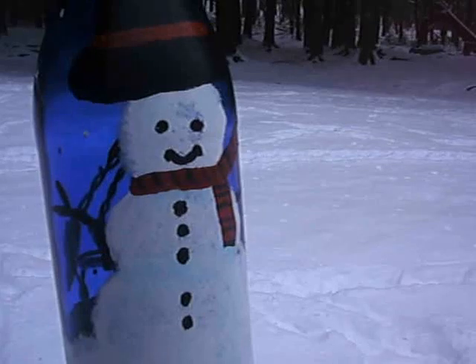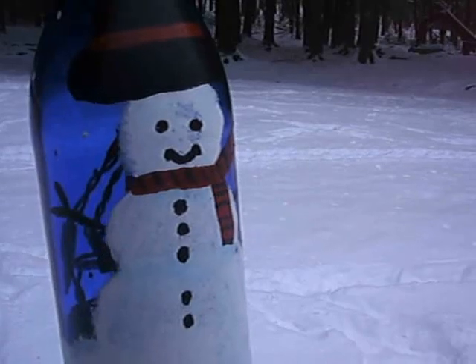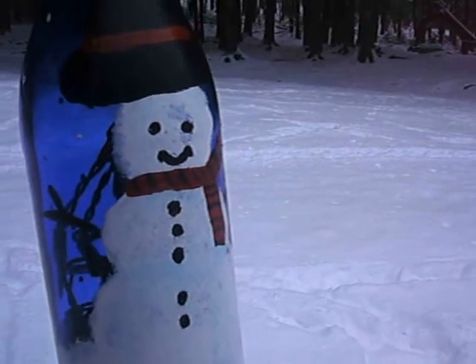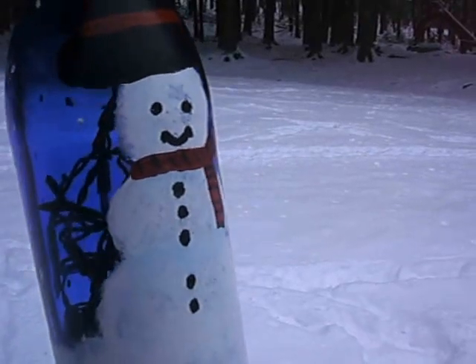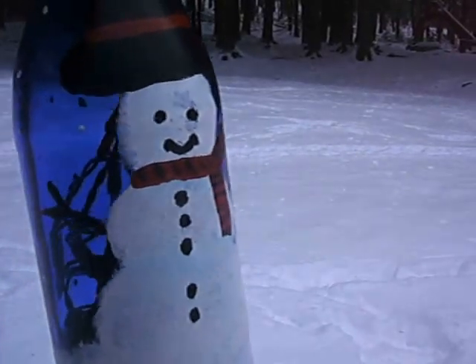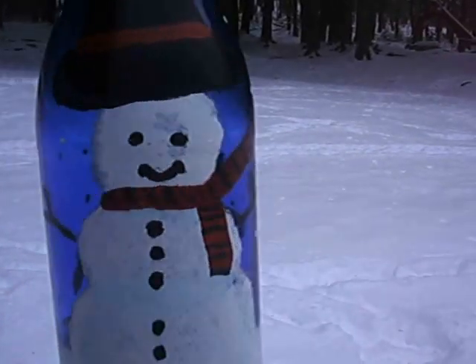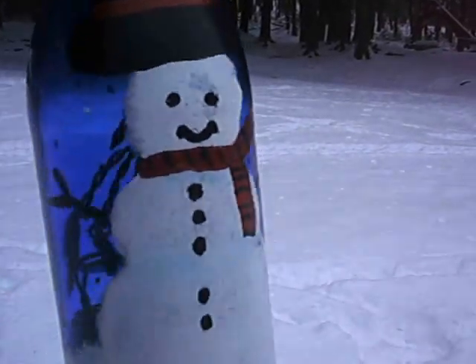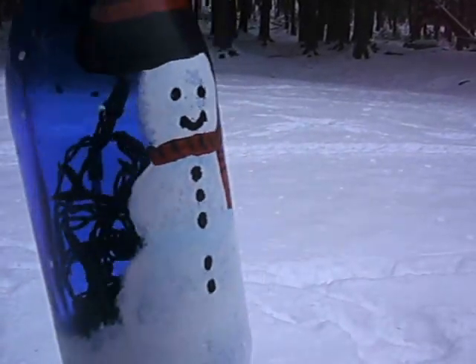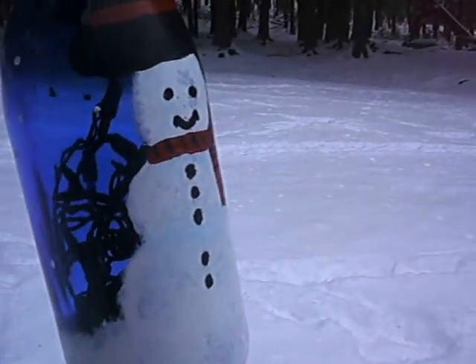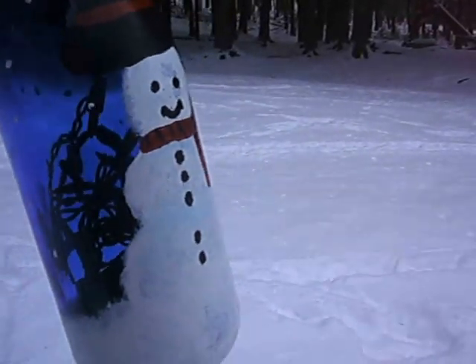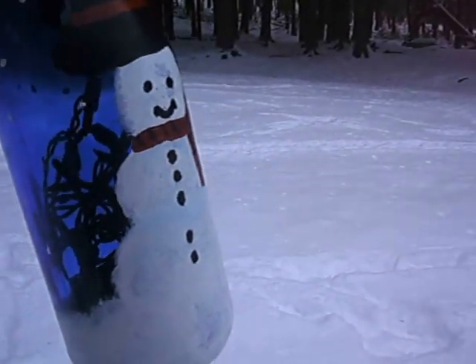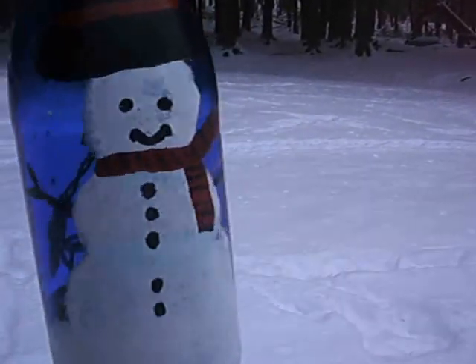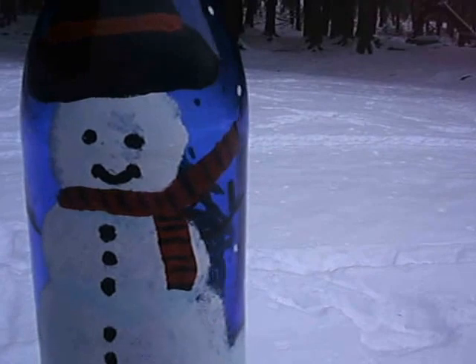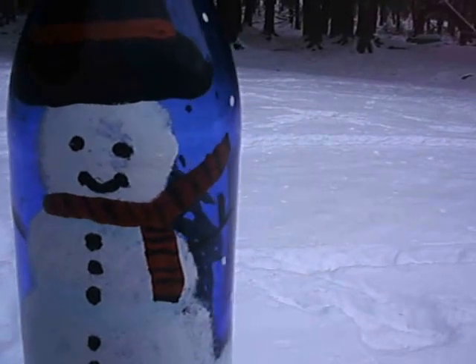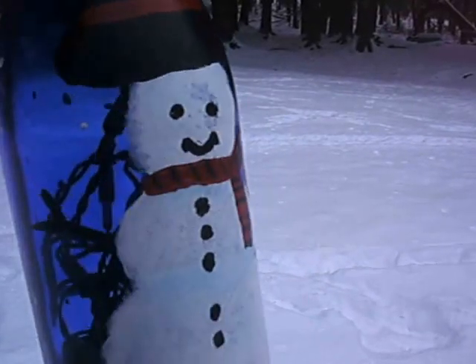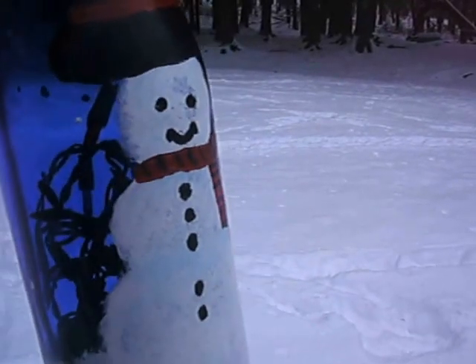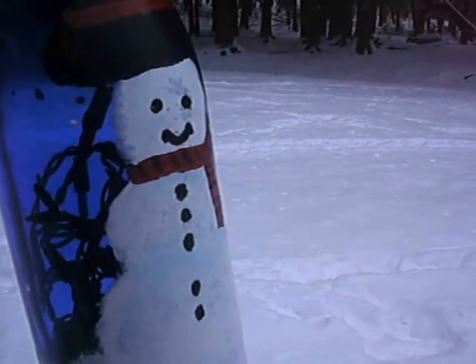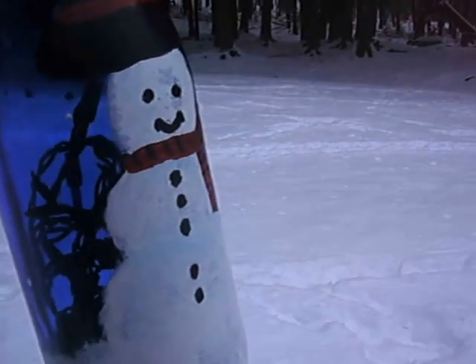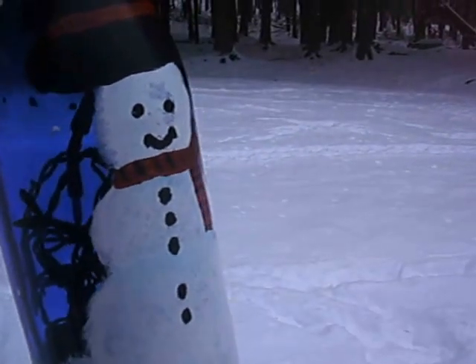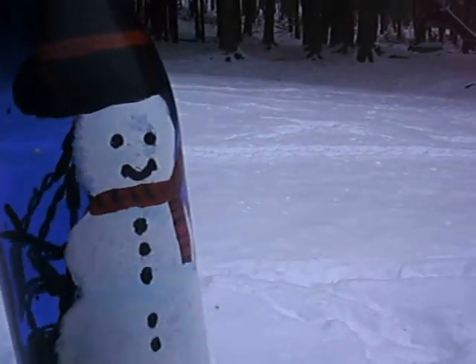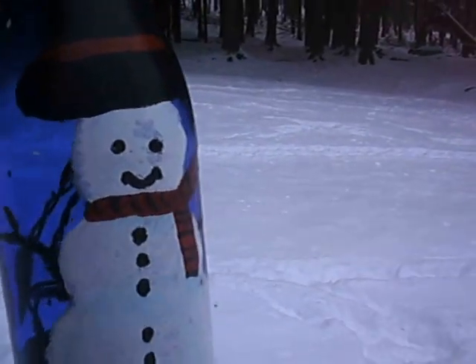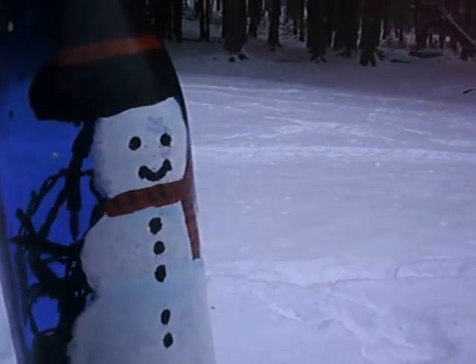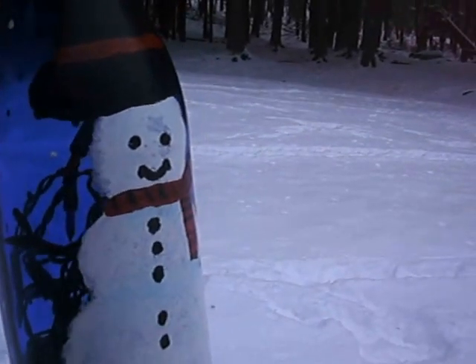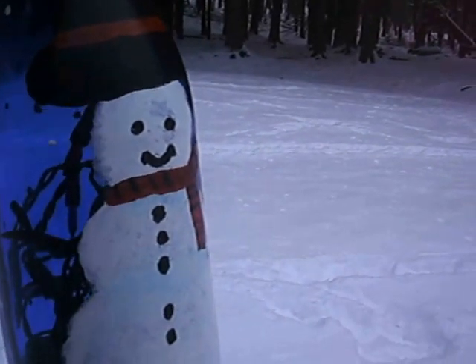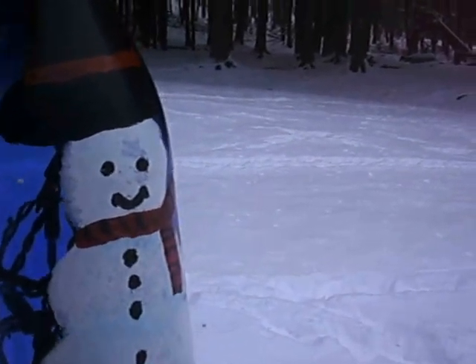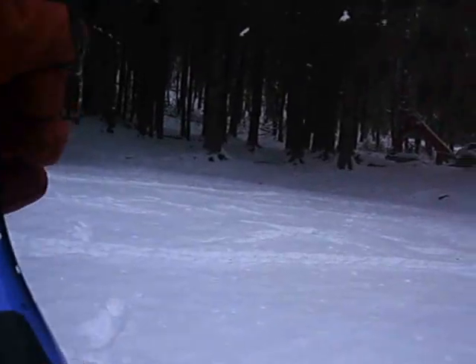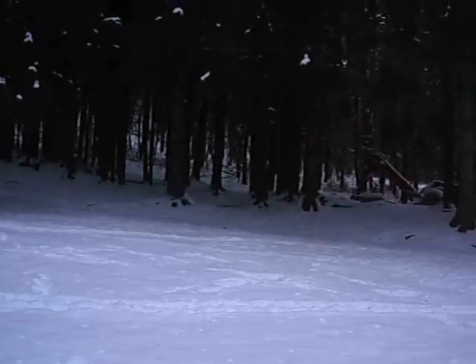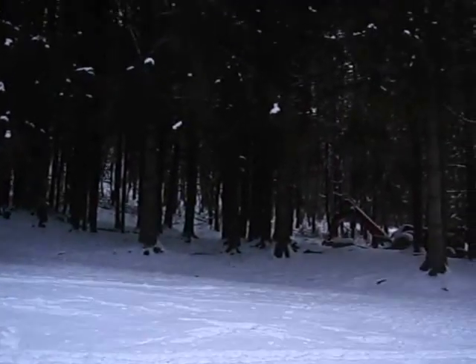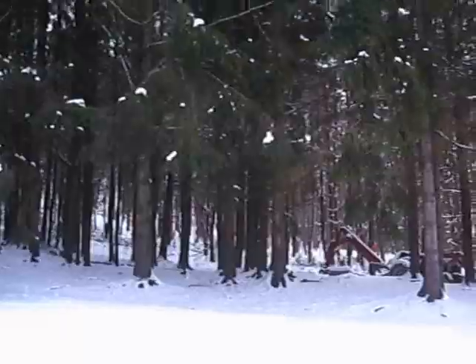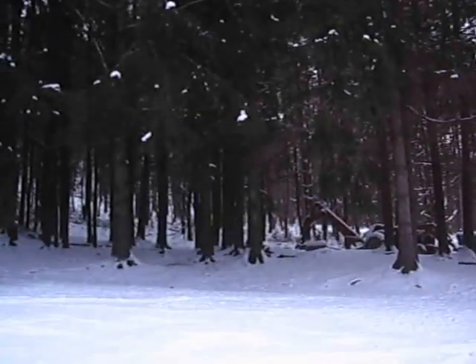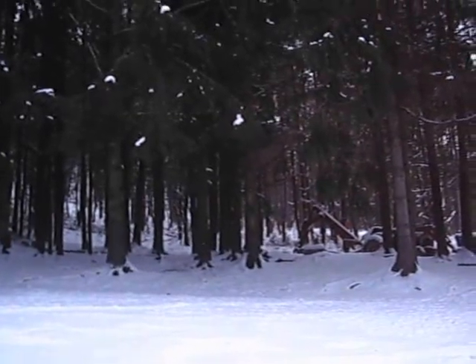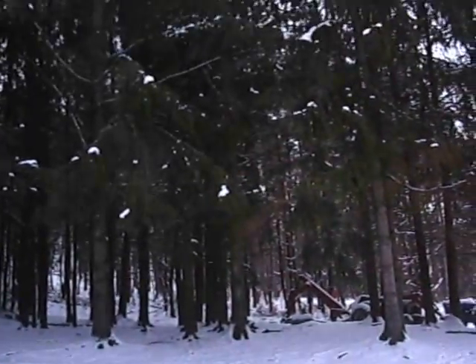Hello, welcome back to my channel. It's been a while since I've been on. I did have a cold, and I'm on the mend with that, but here's a quick project share, and to show you — first of all, we got some snow.